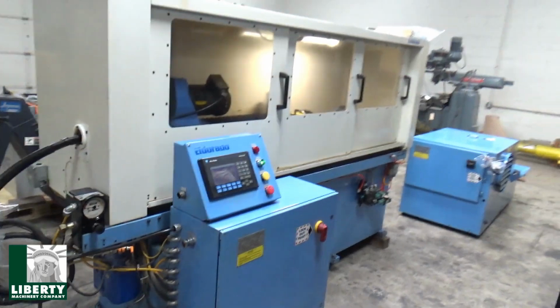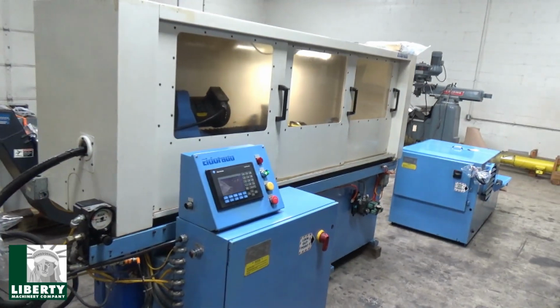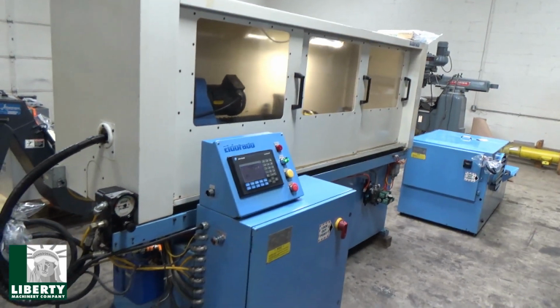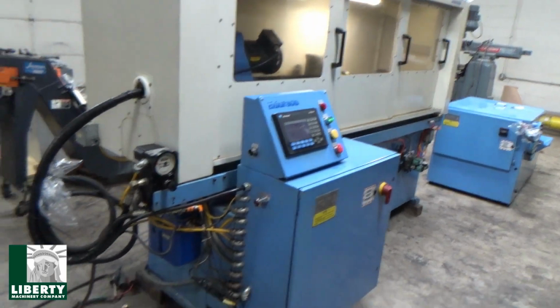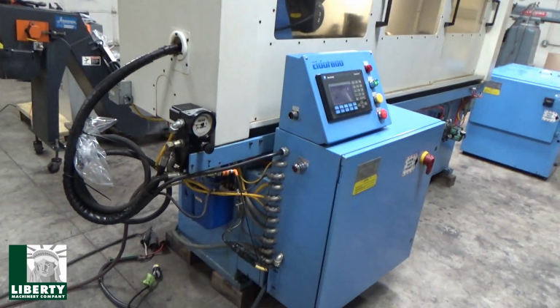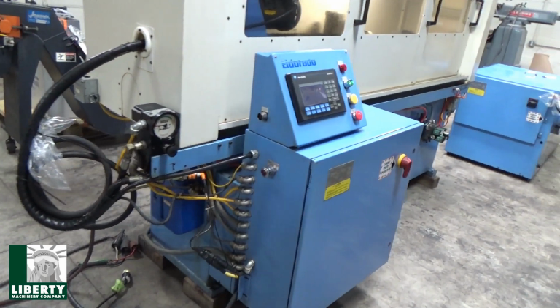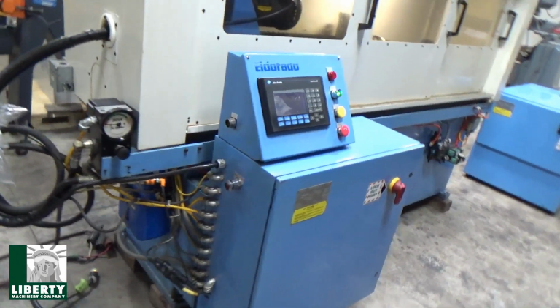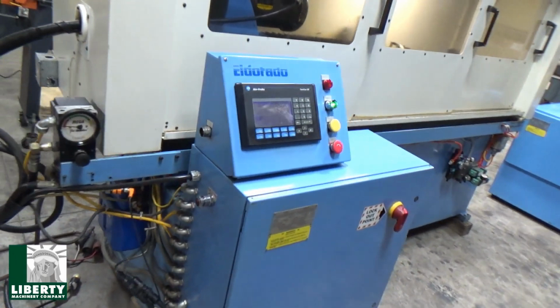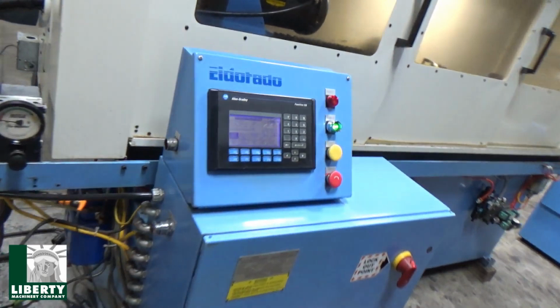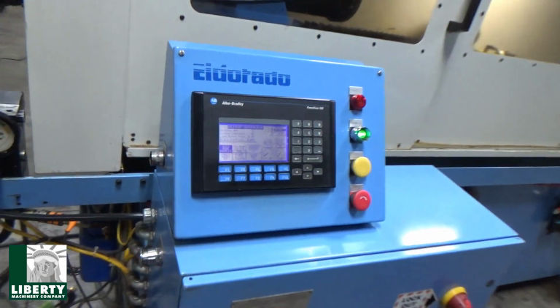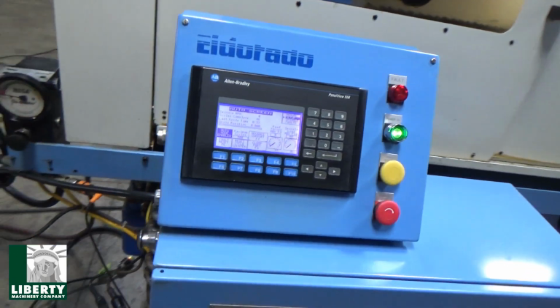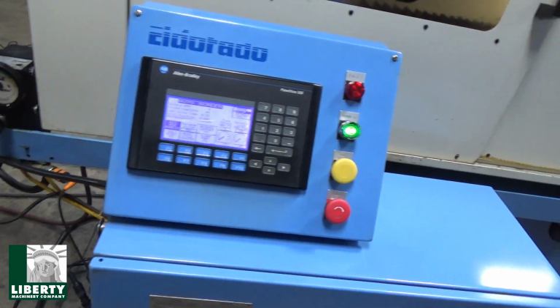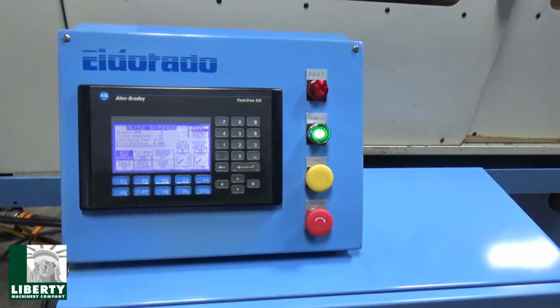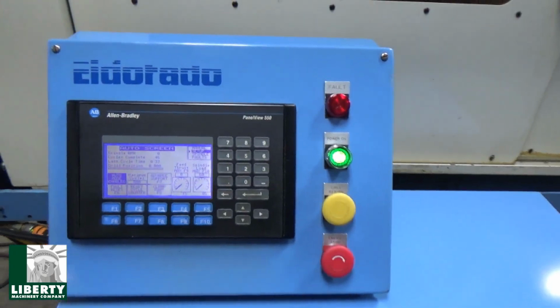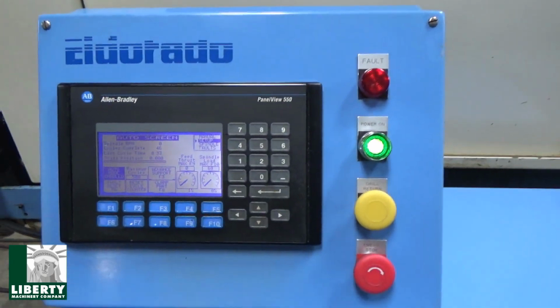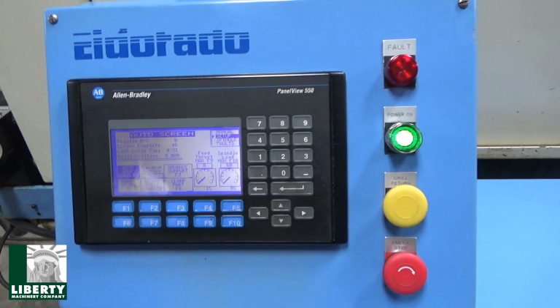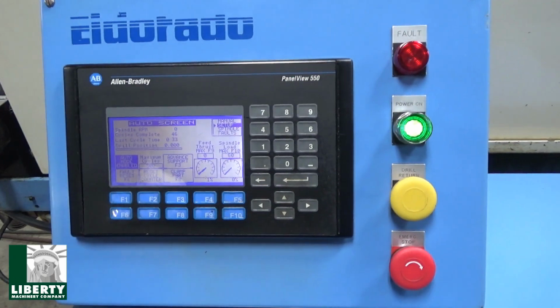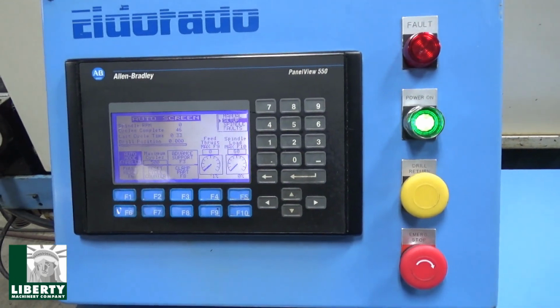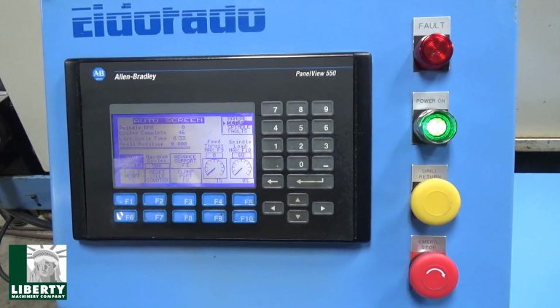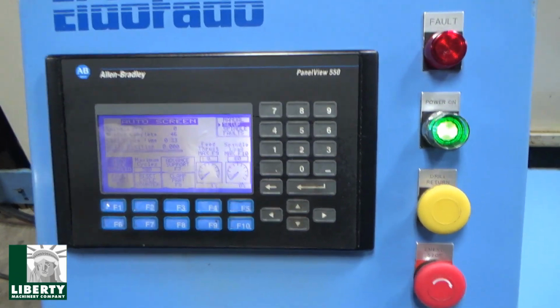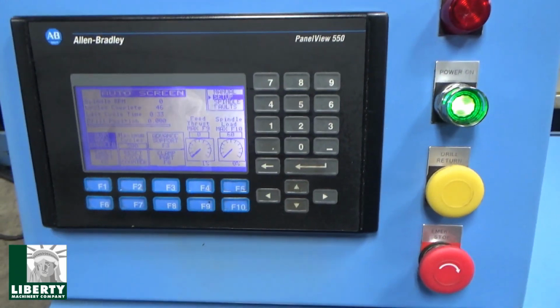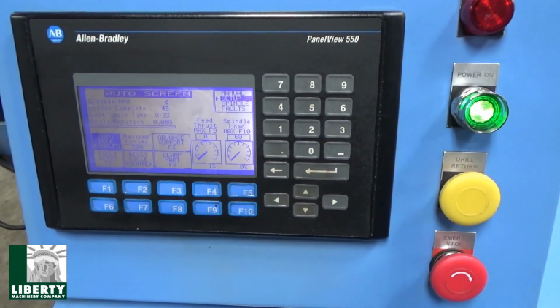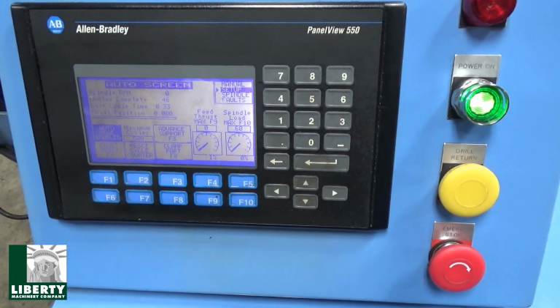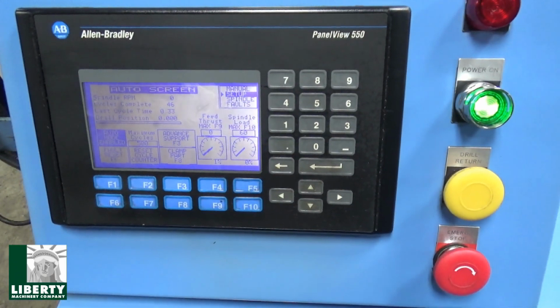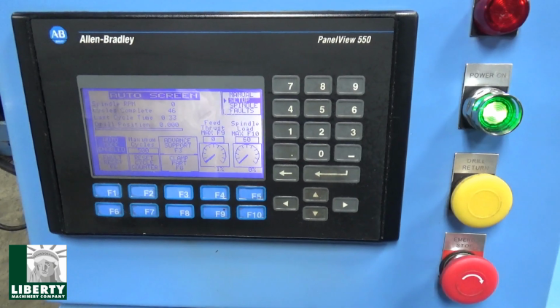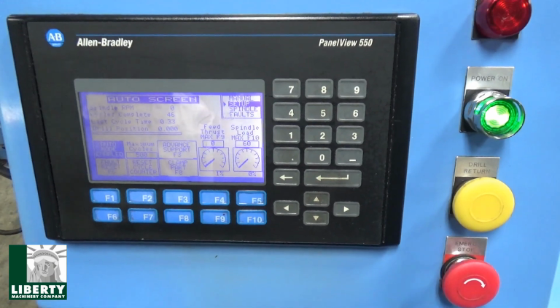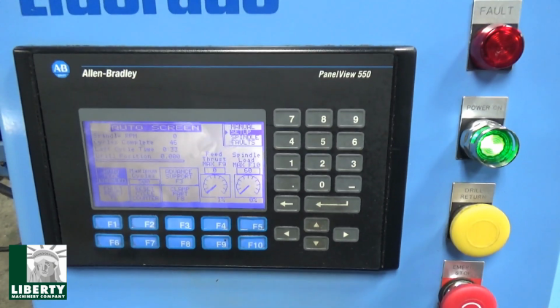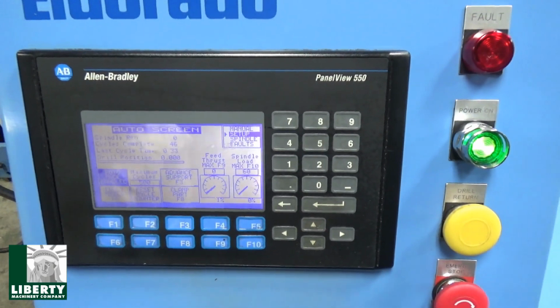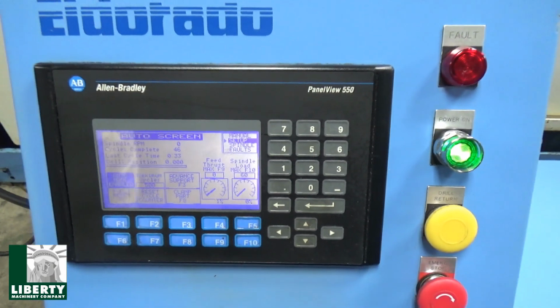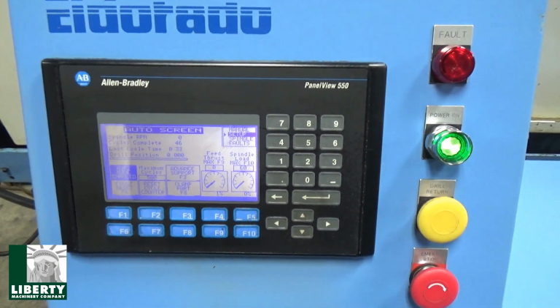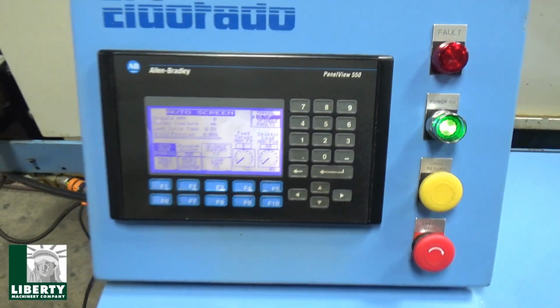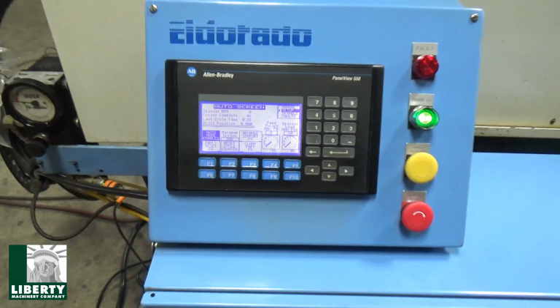I'll move in. You want to see the control? Are you coming out of the control? I'll open up the doors. Can you see that one on there? Is it coming out? I don't know about the glare. When we go to run it, I don't know if you'll be able to see much of it. Give it a try.